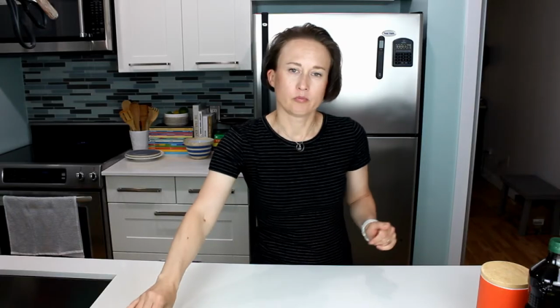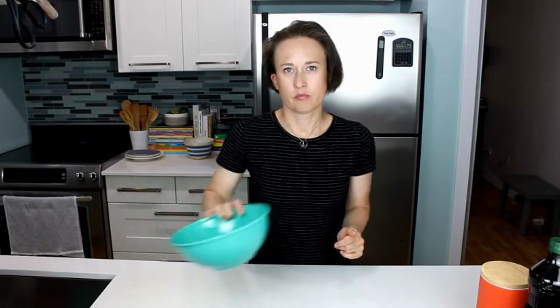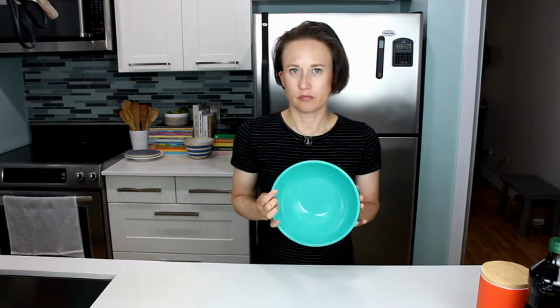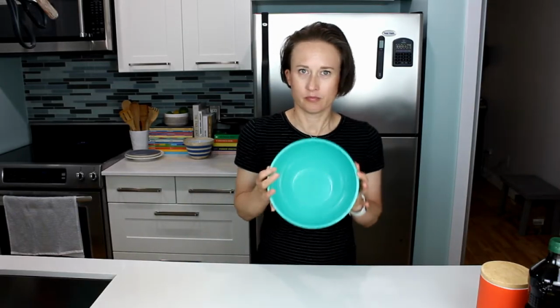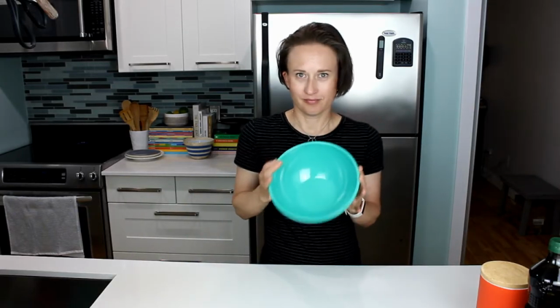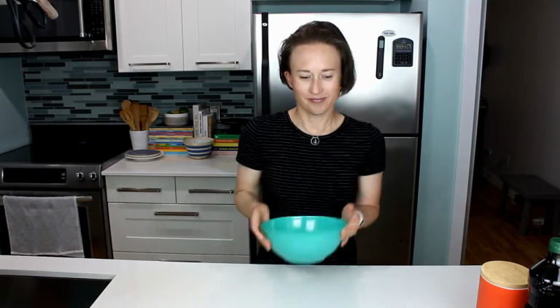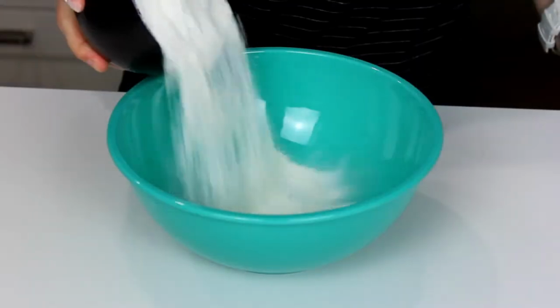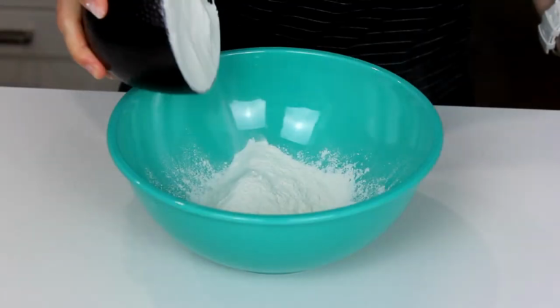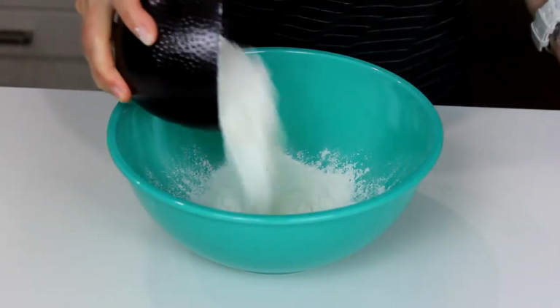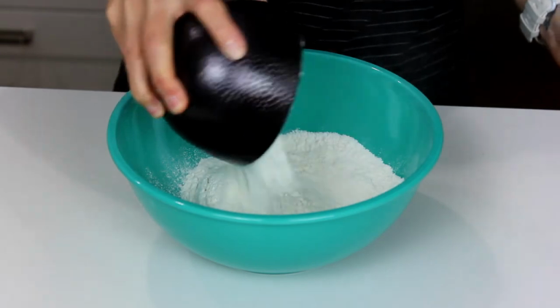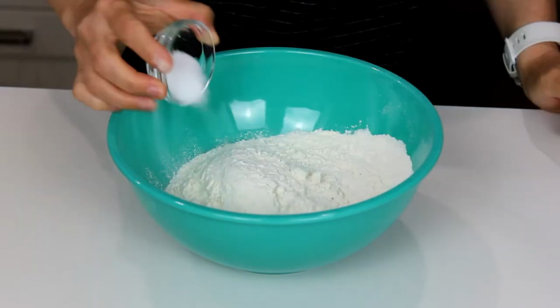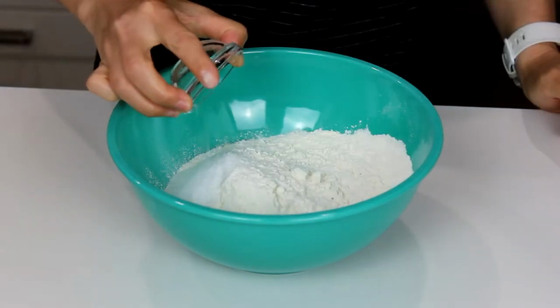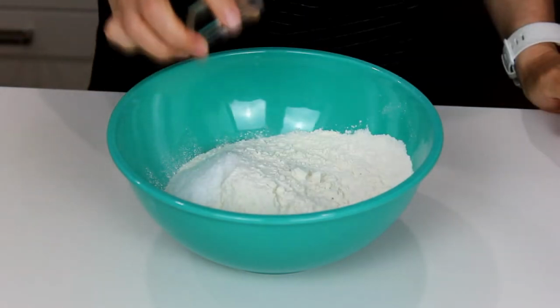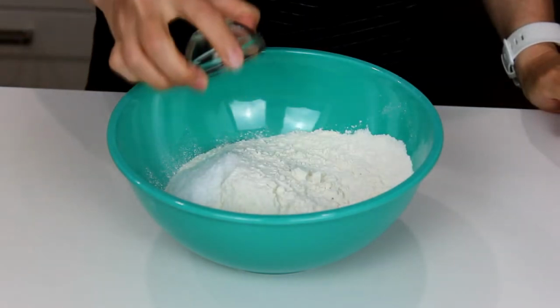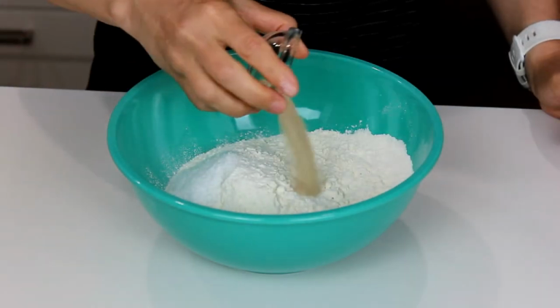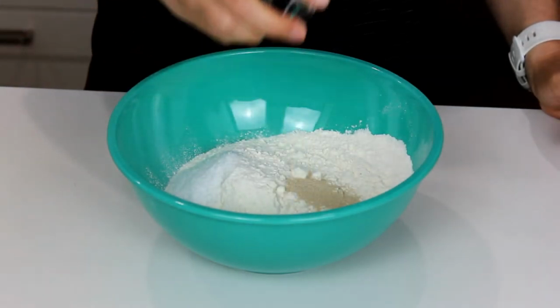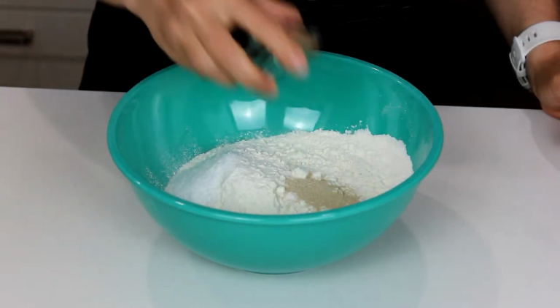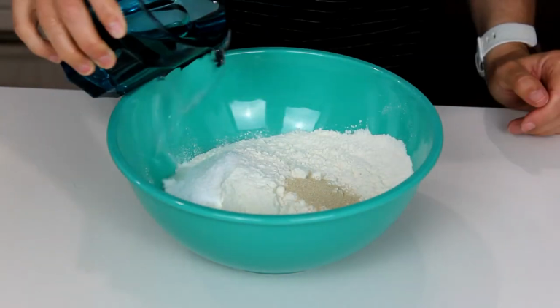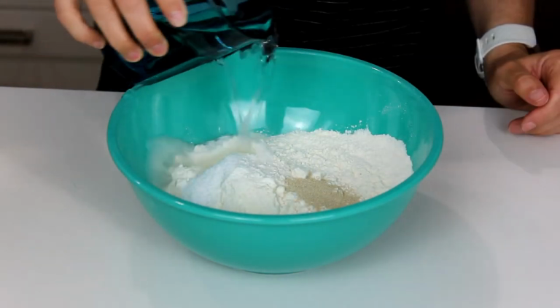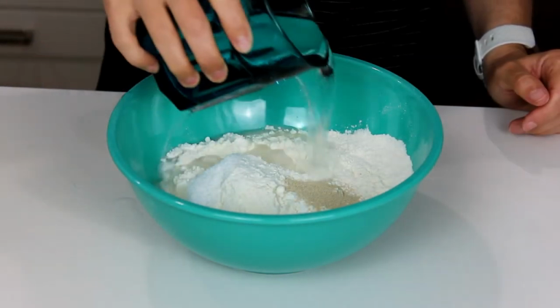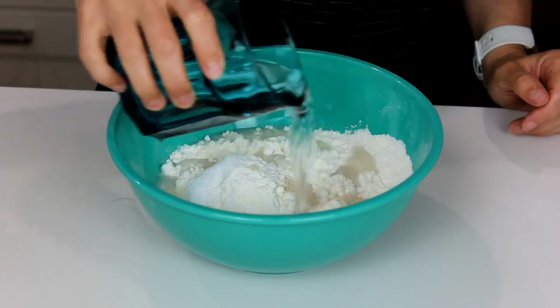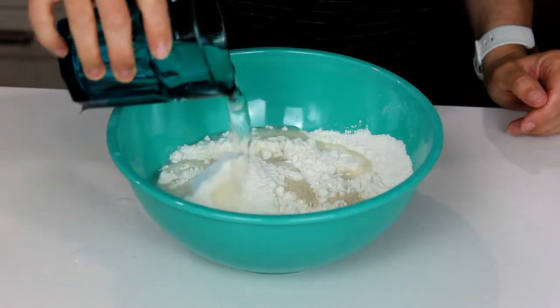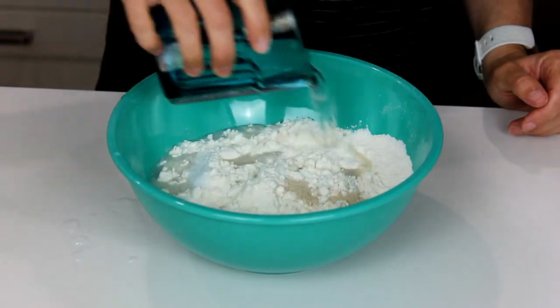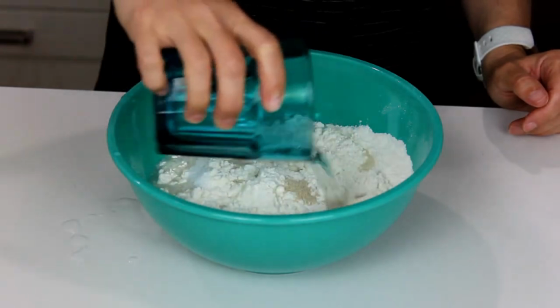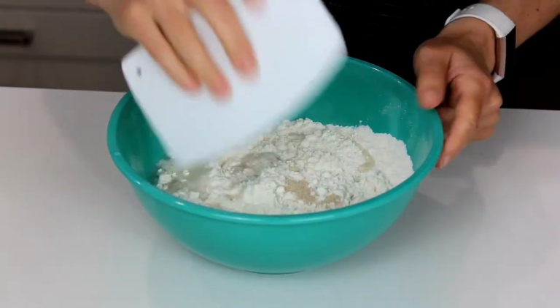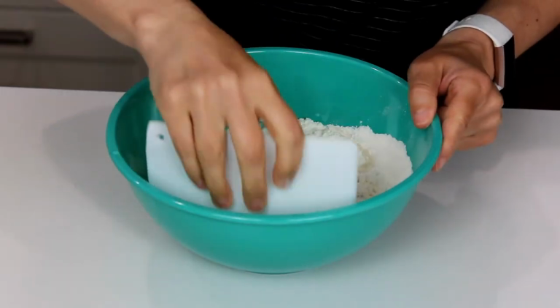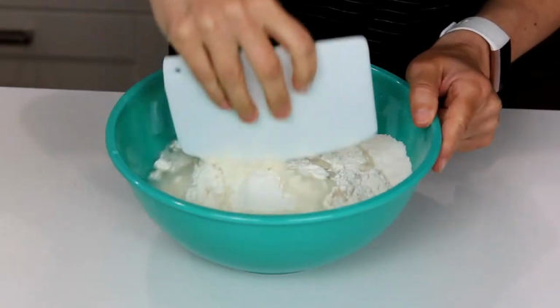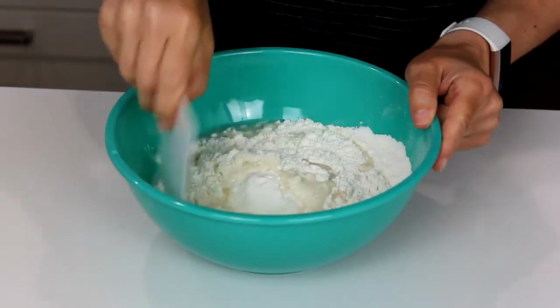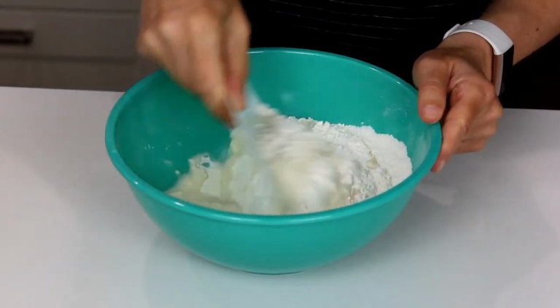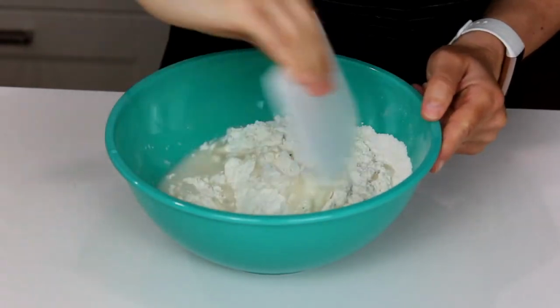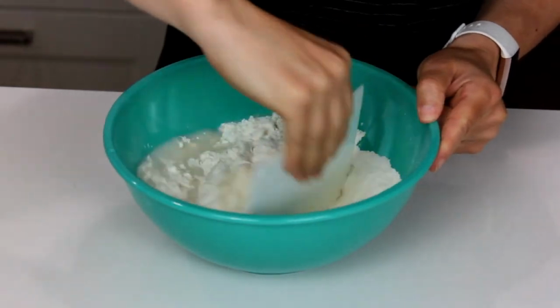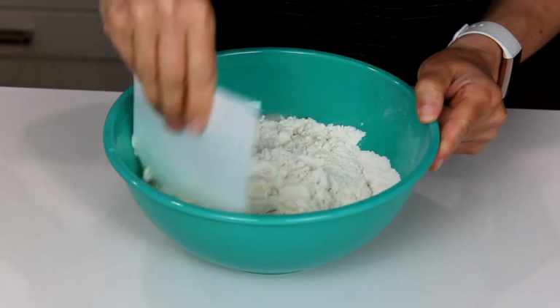We shall start with a bowl. Add flour, salt, instant yeast, and water. Taking a French scraper, bring everything together into a shaggy dough.